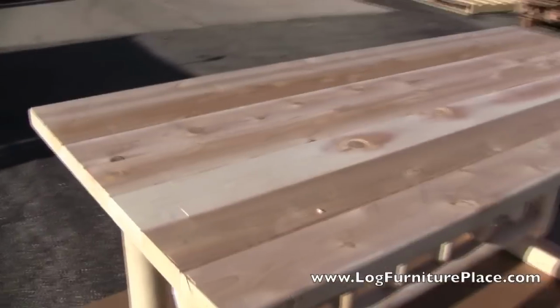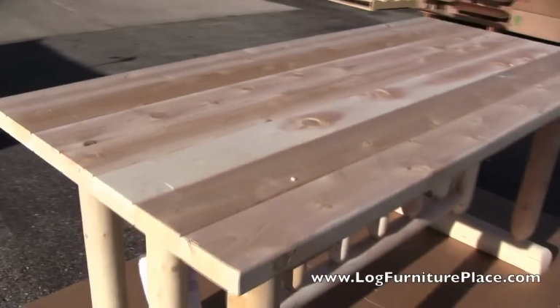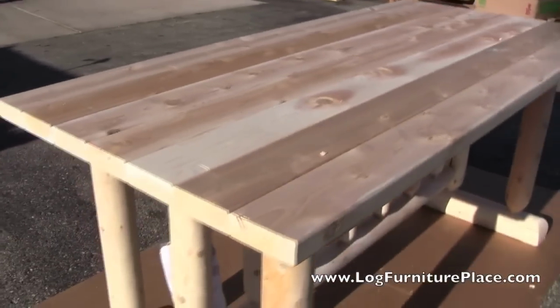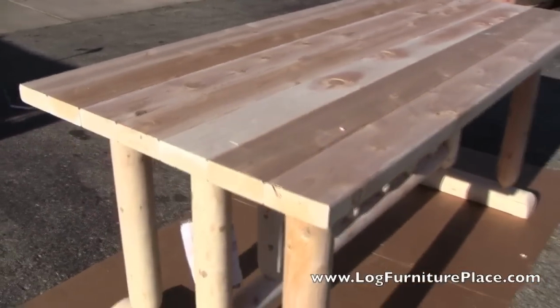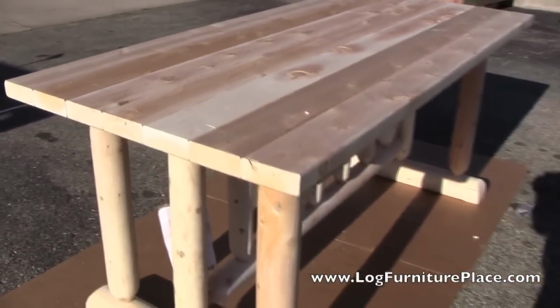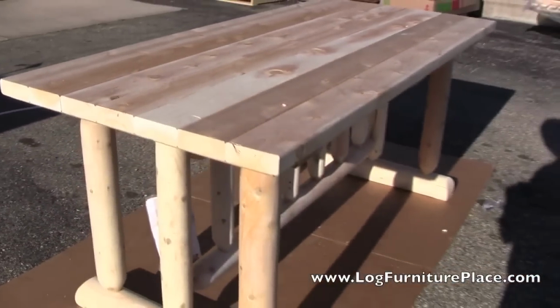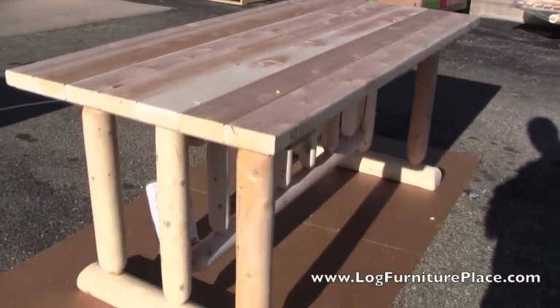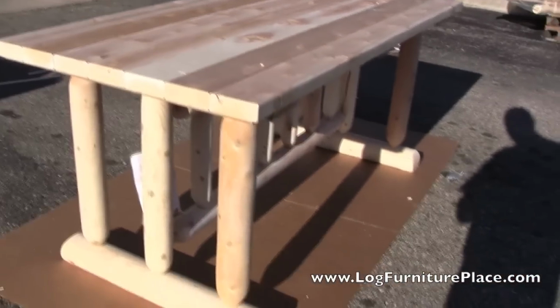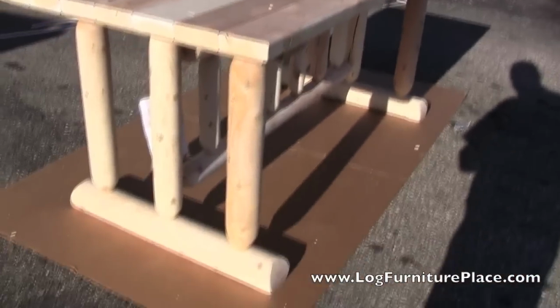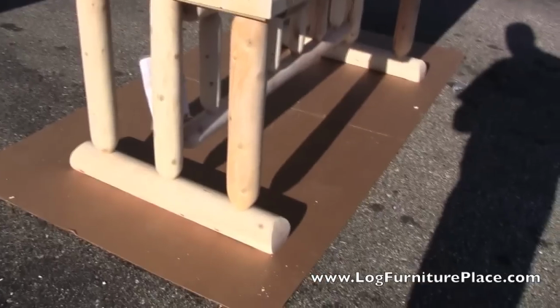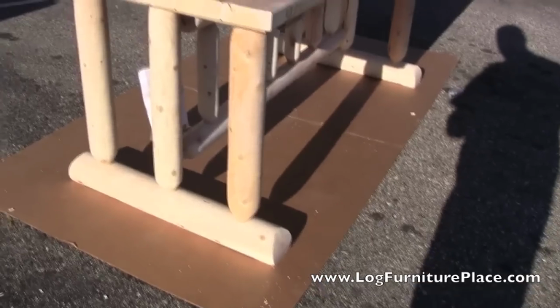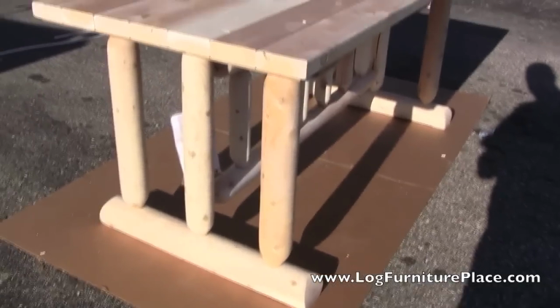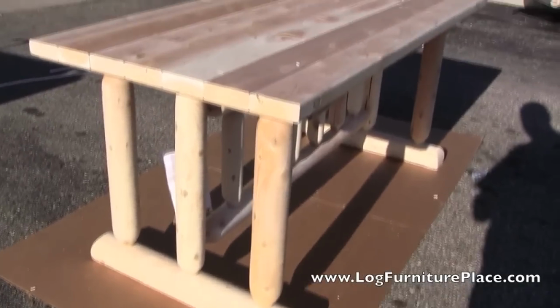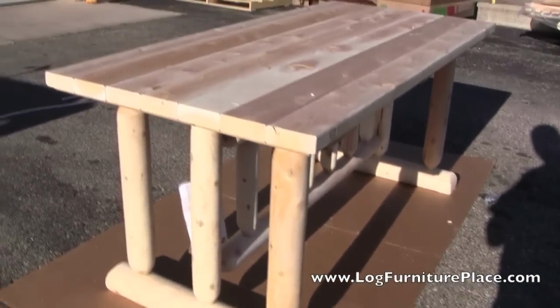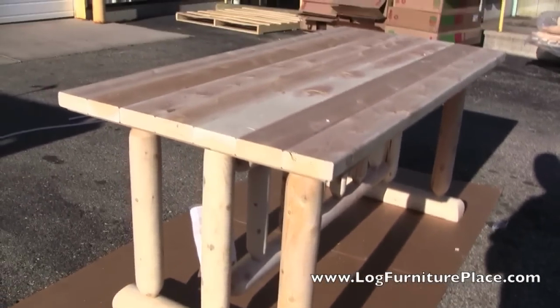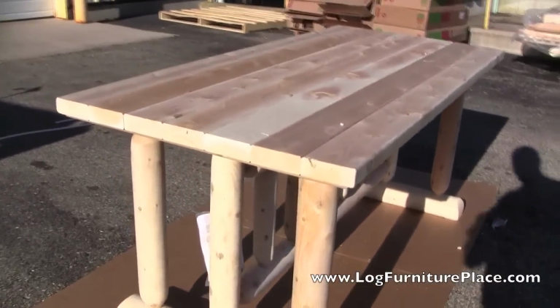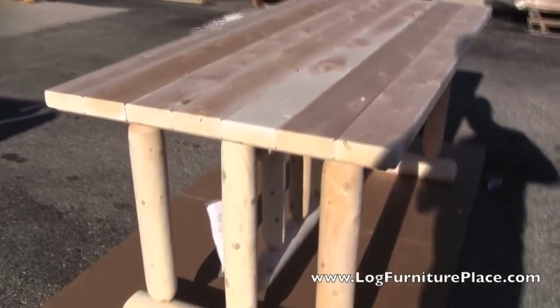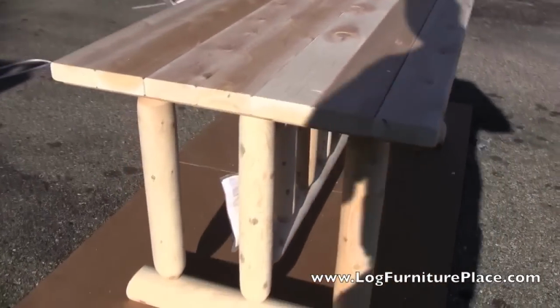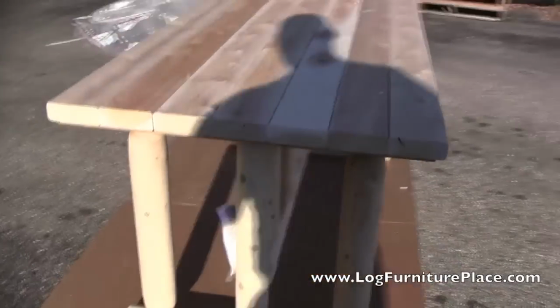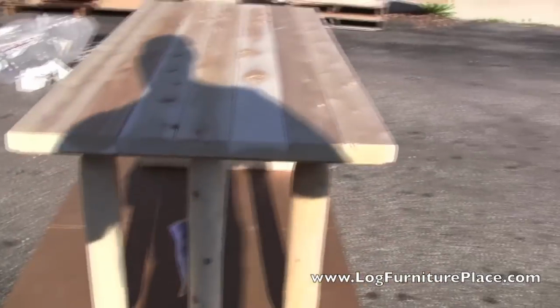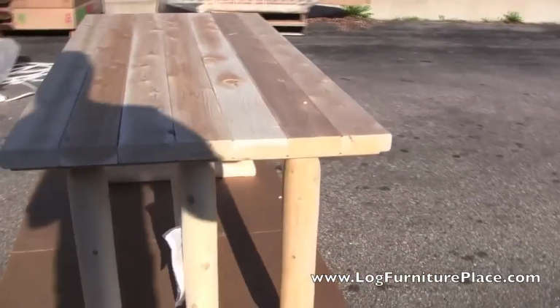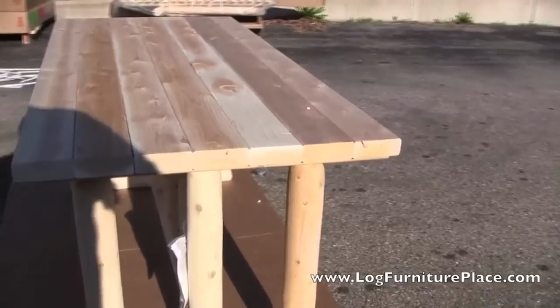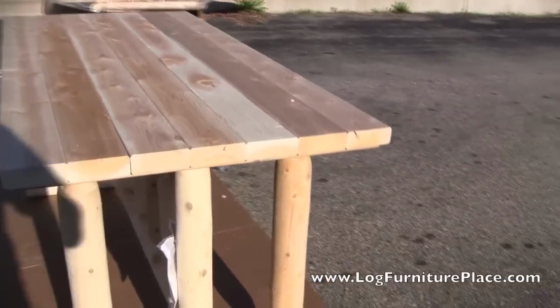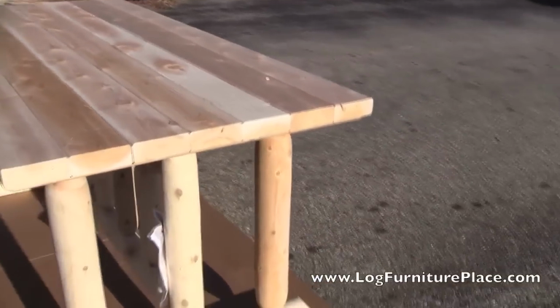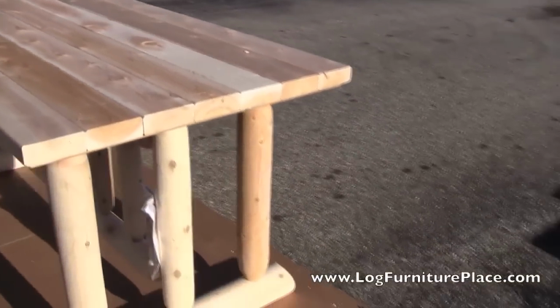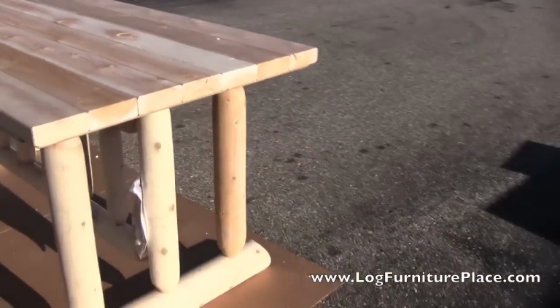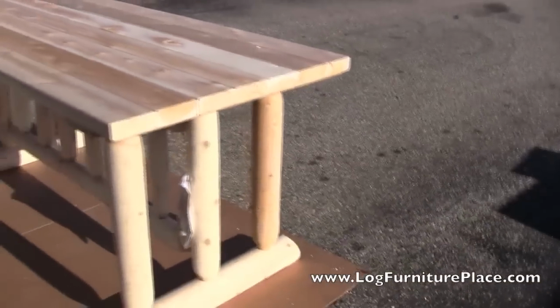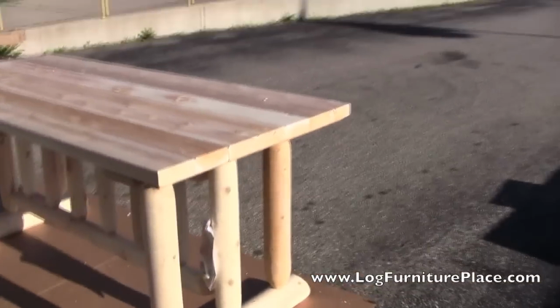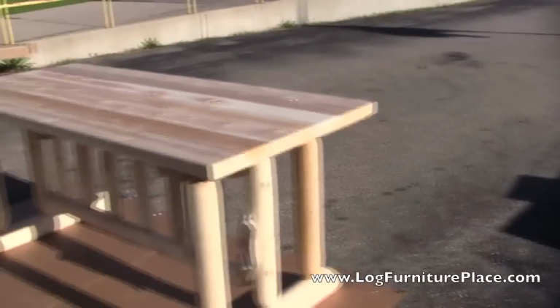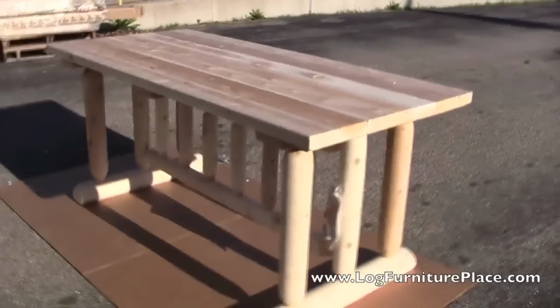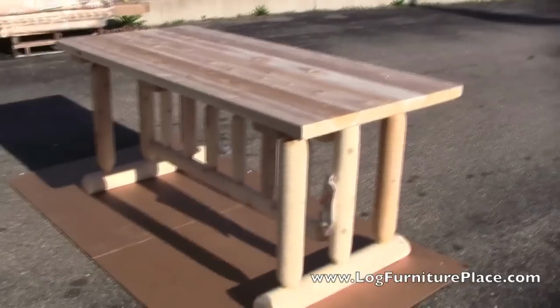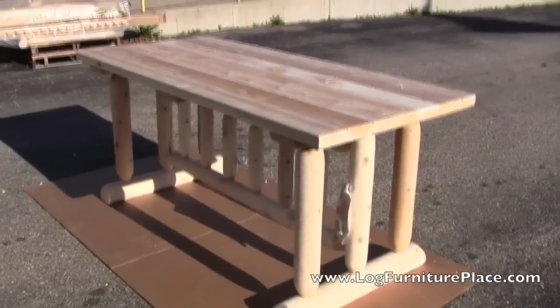Order your Rustic Natural Cedar Harvest Log Dining Table on our website at logfurnitureplace.com and take advantage of our free shipping.